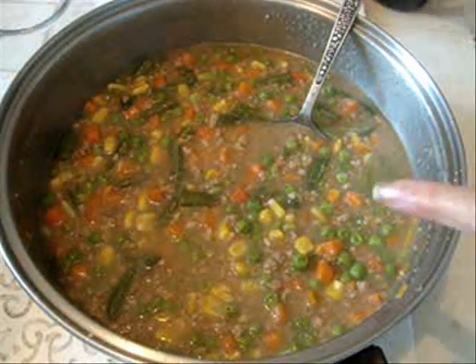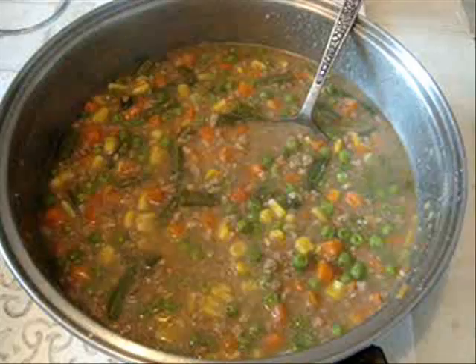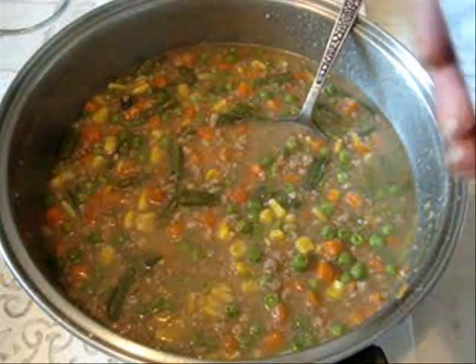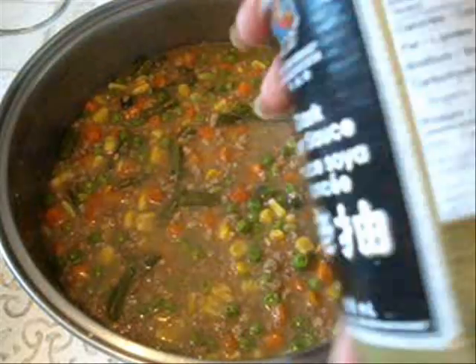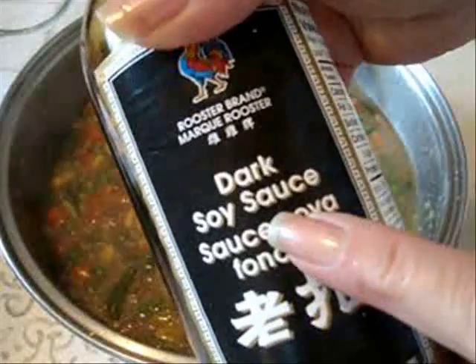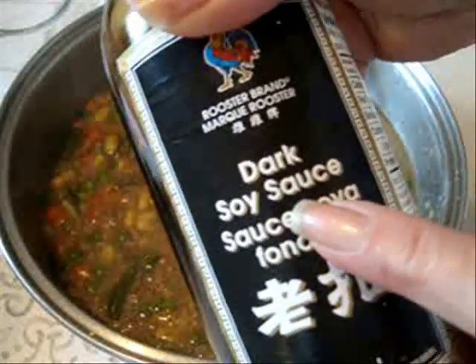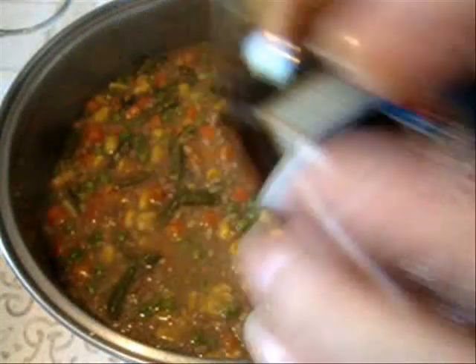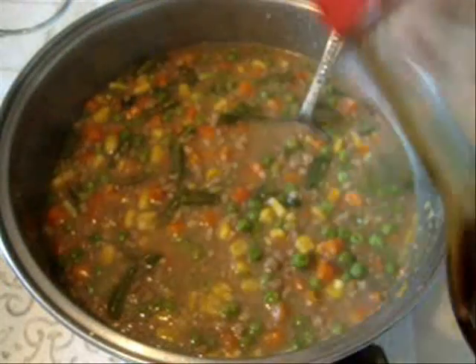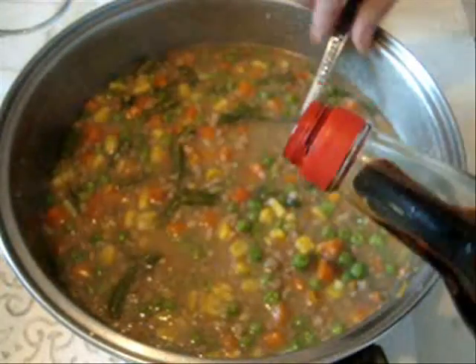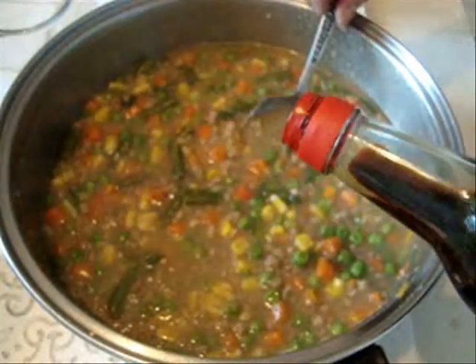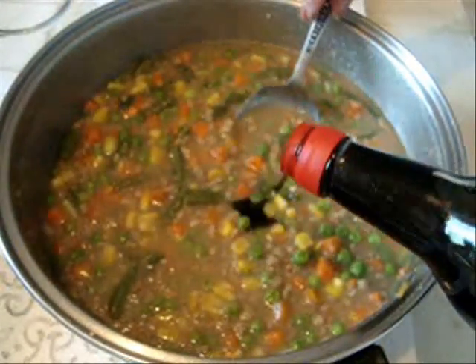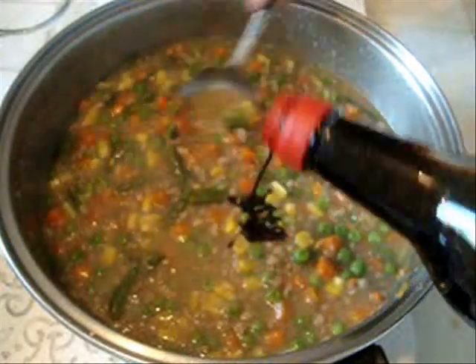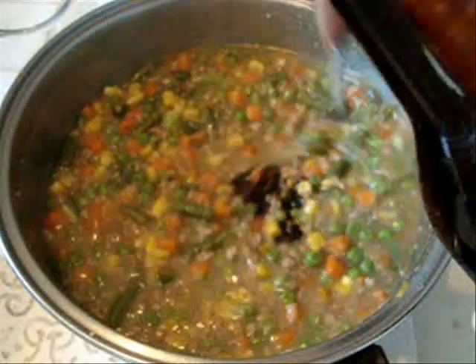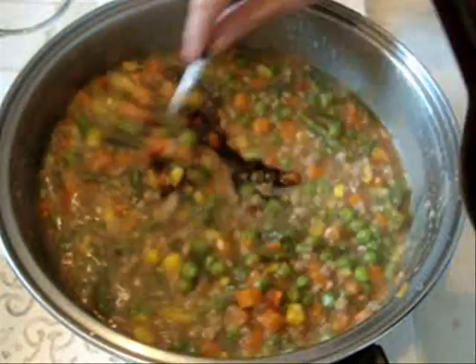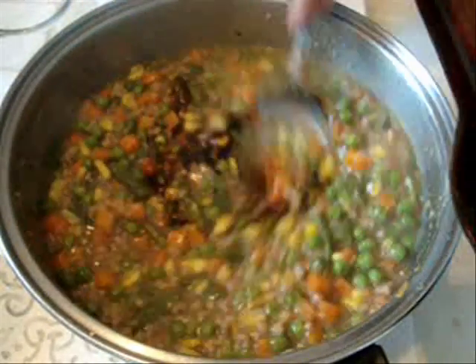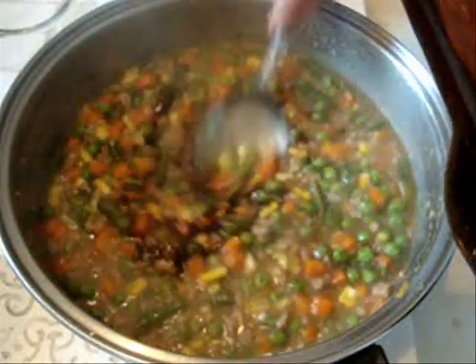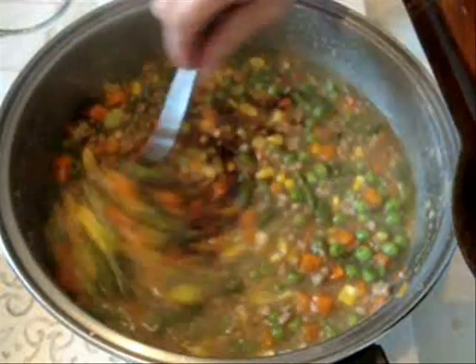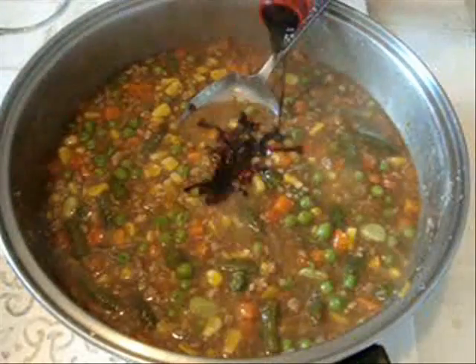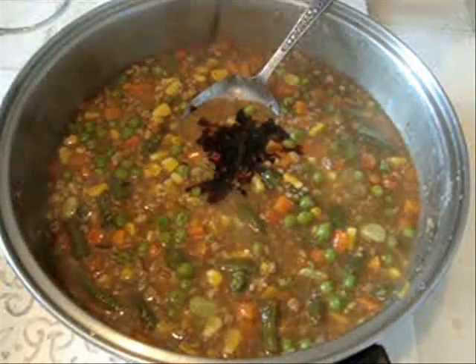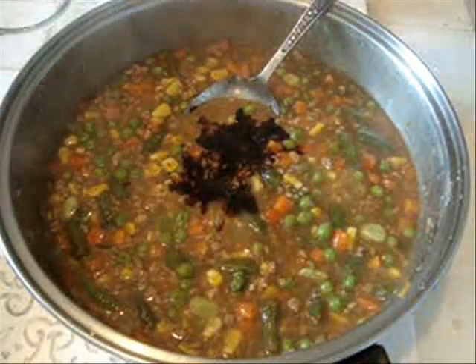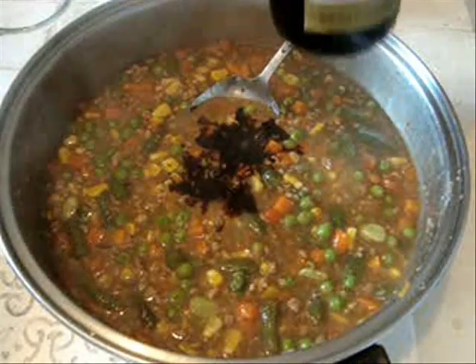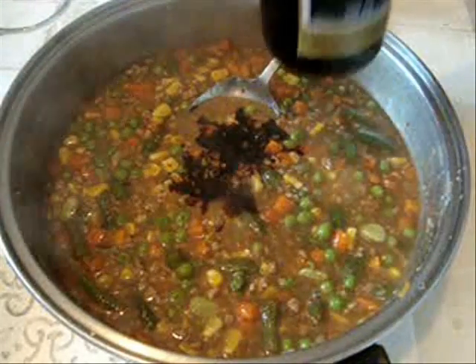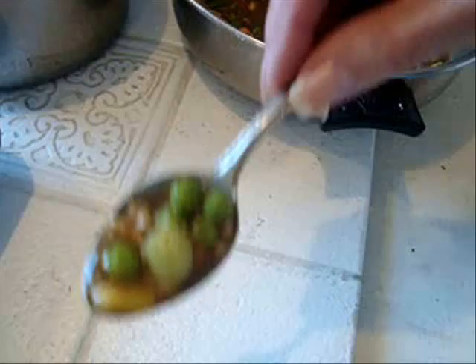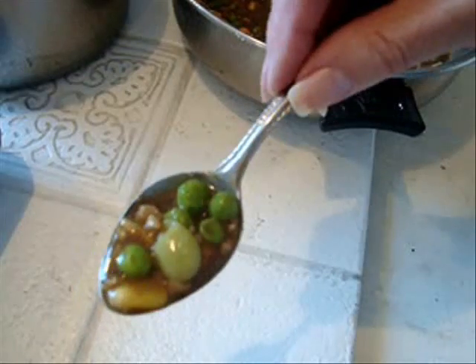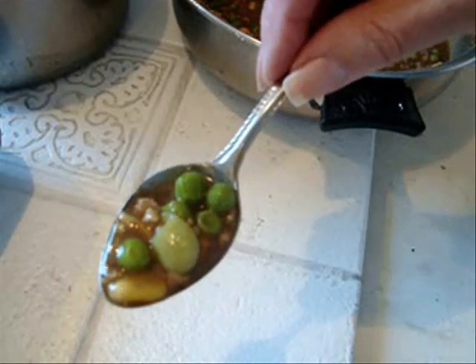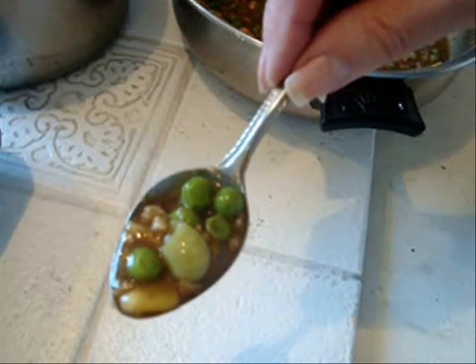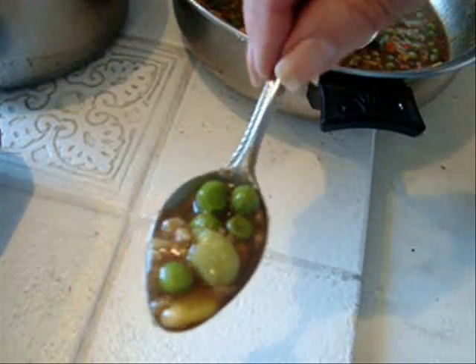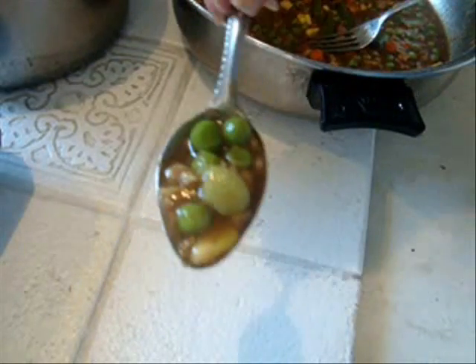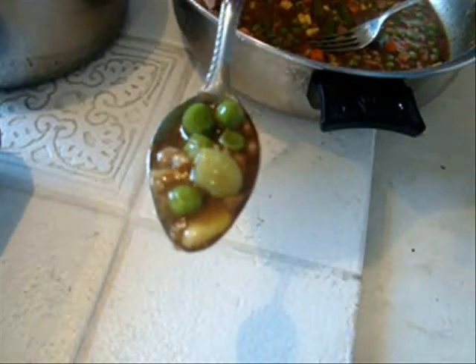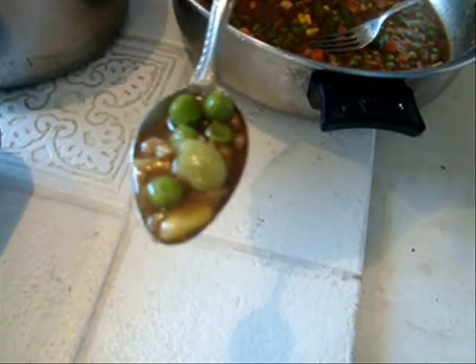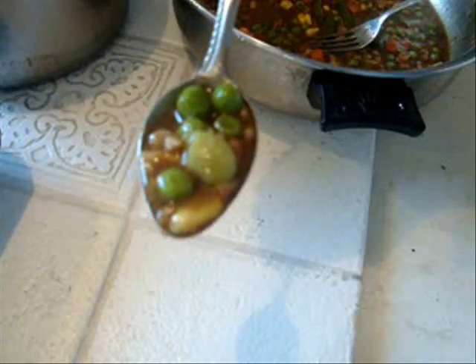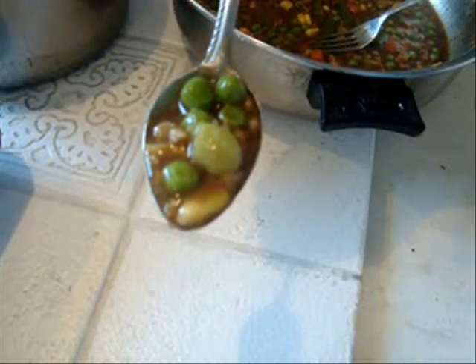And now I'm just going to add soy sauce to darken up my gravy. Before assembling, taste your mixture to make sure it's seasoned properly.